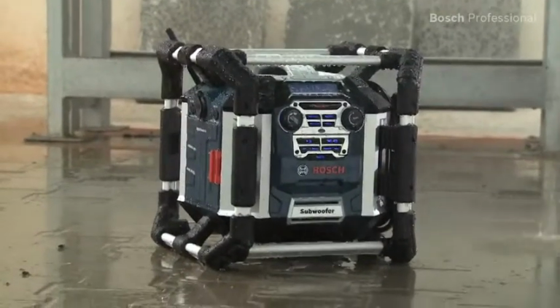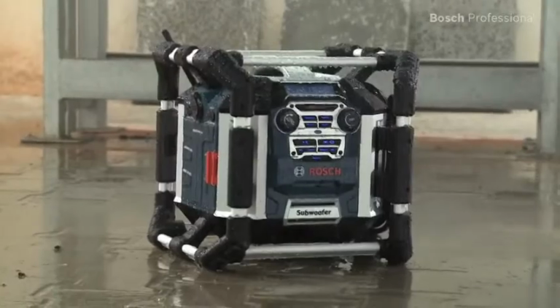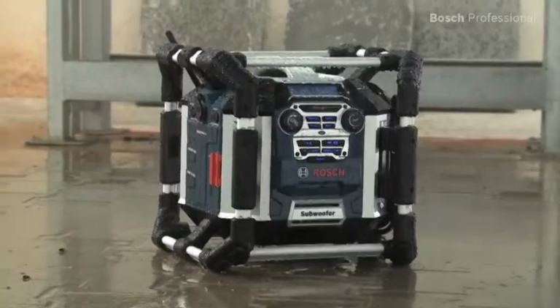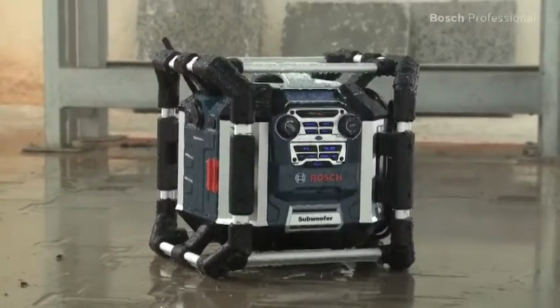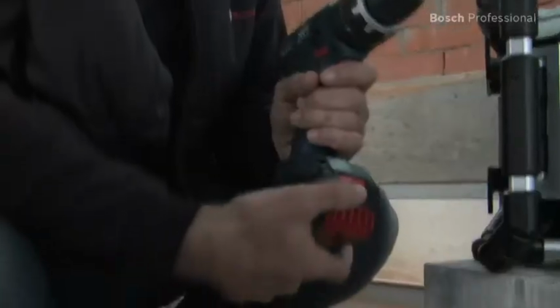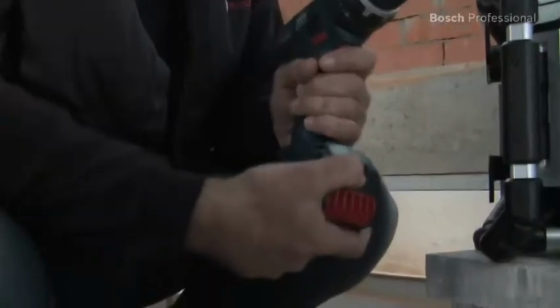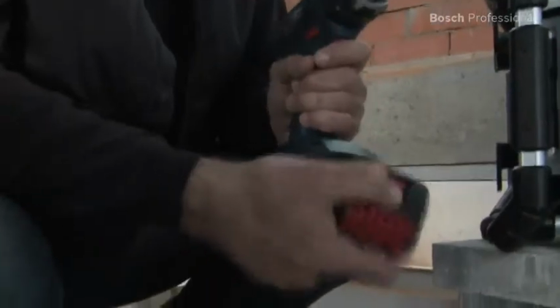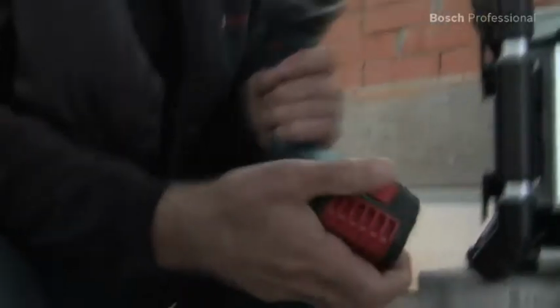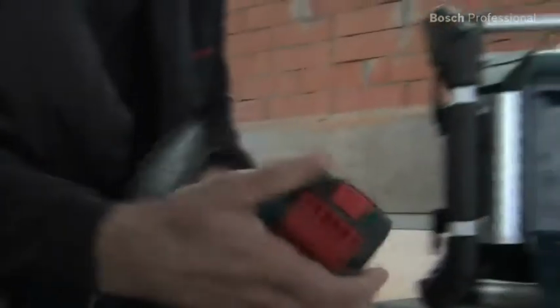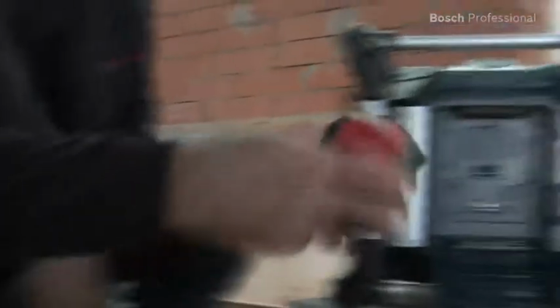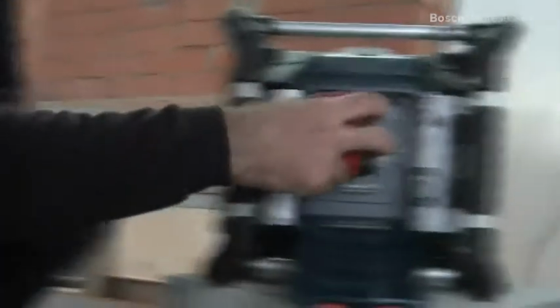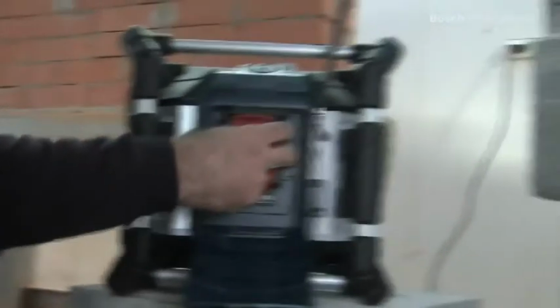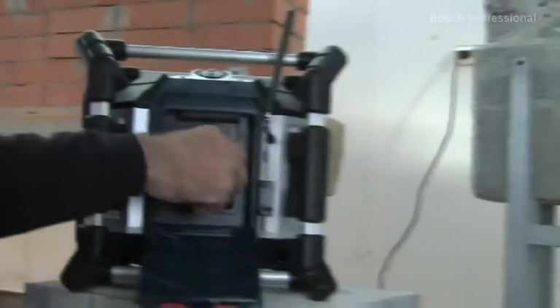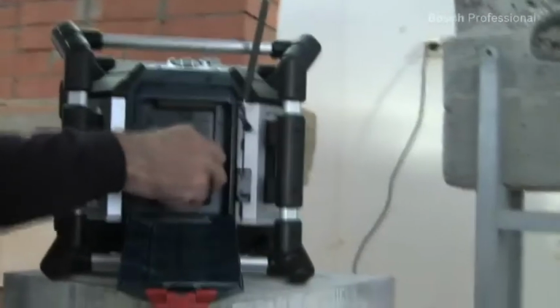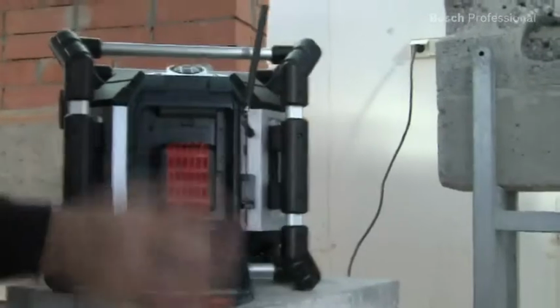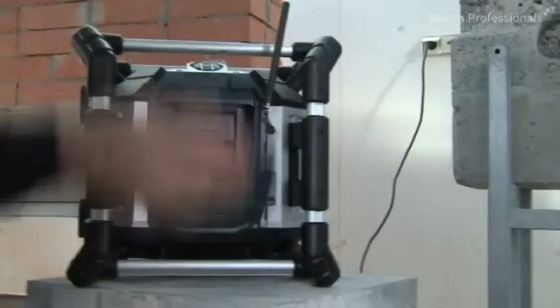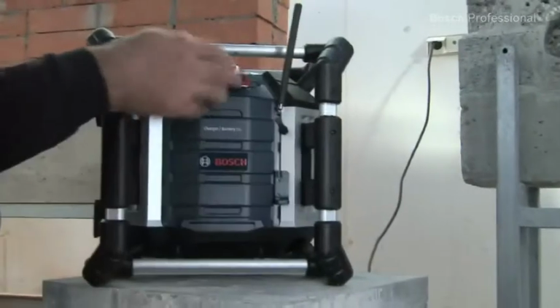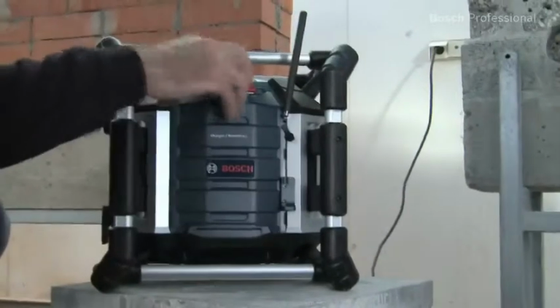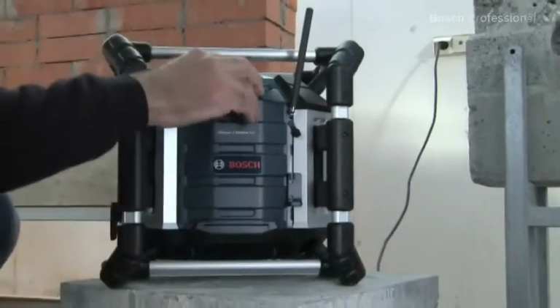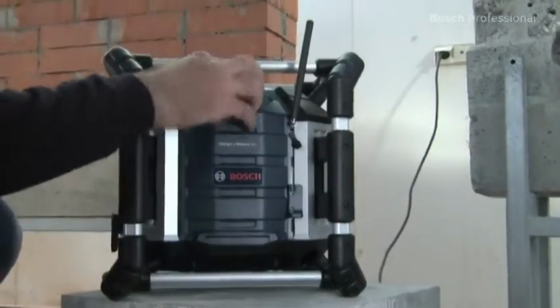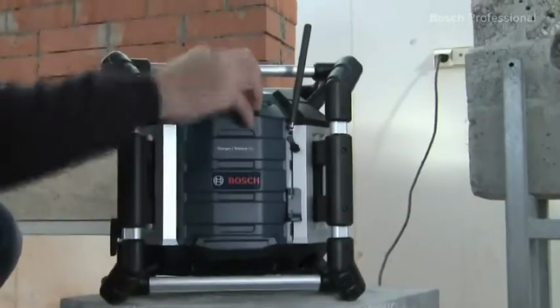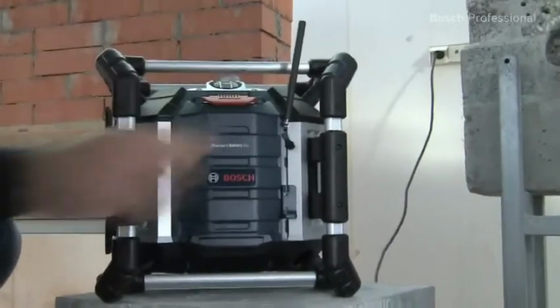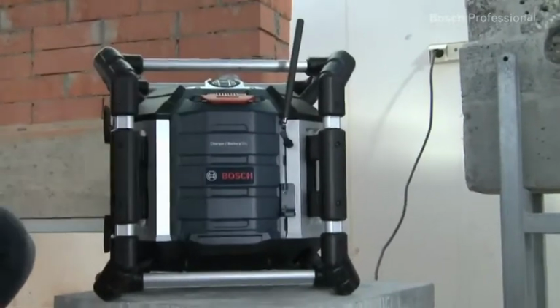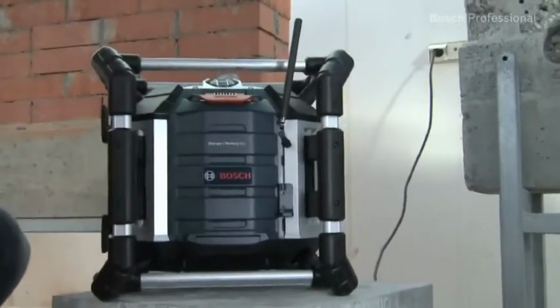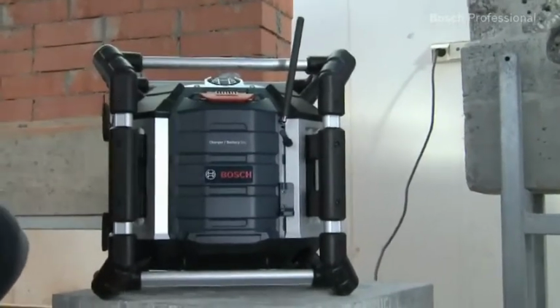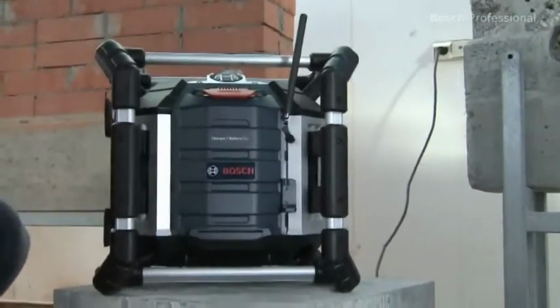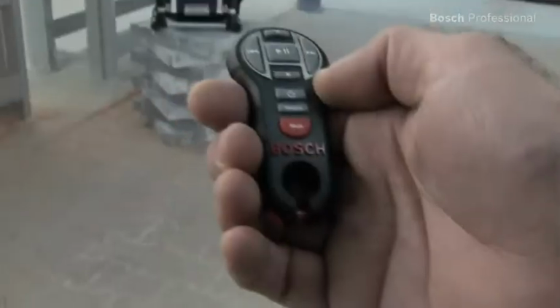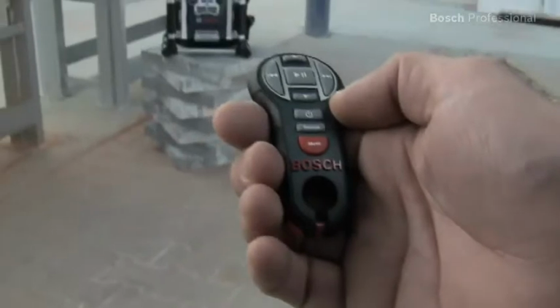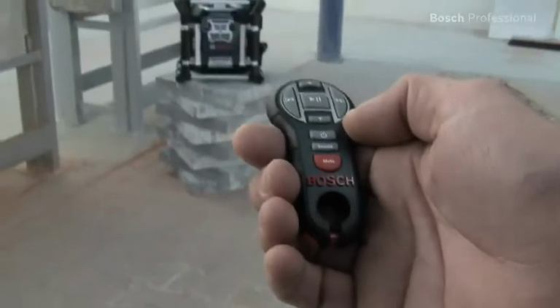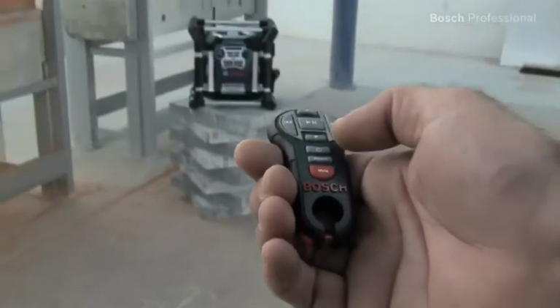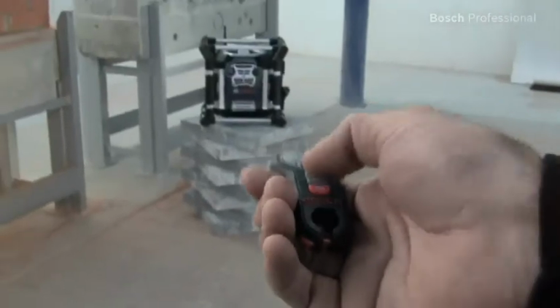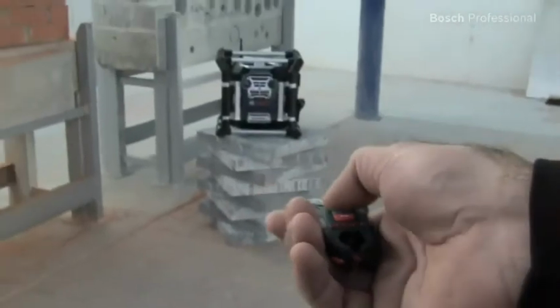The GML50 professional also has an integrated battery charger for all Bosch 14.4 and 18V lithium-ion batteries, and a remote control for convenient operation.